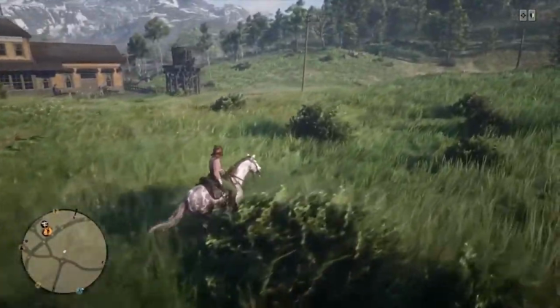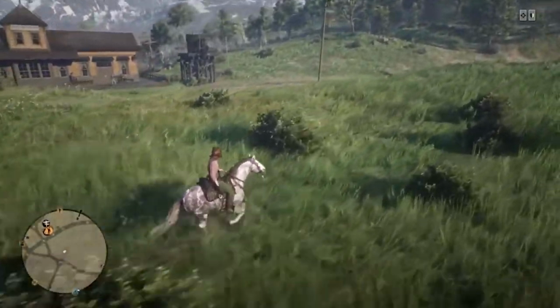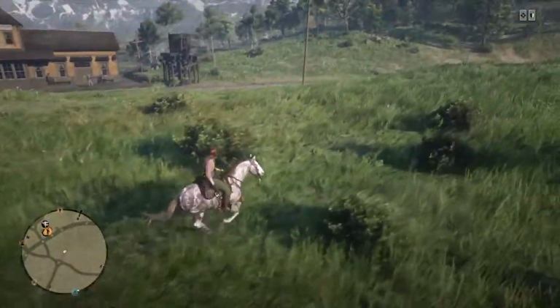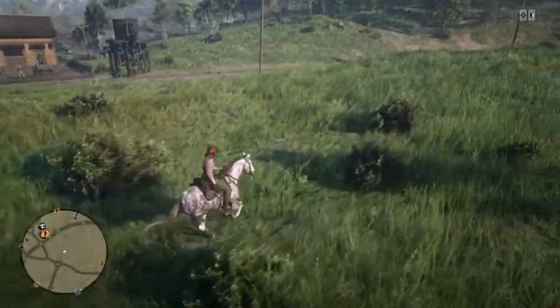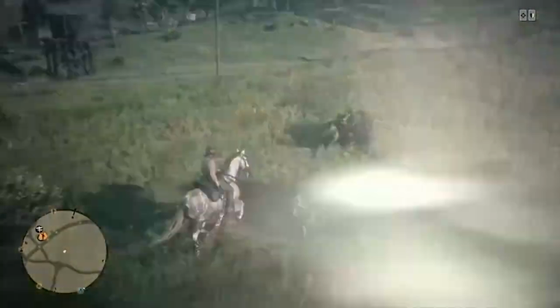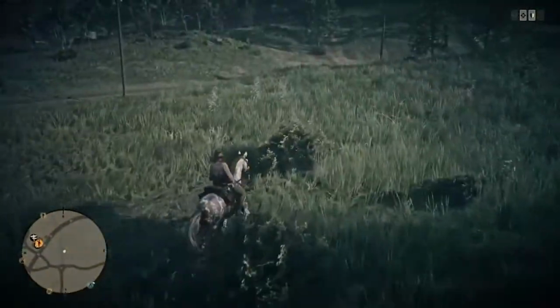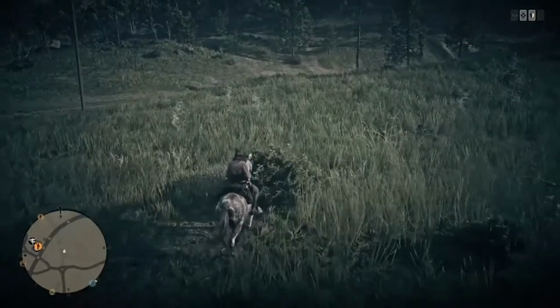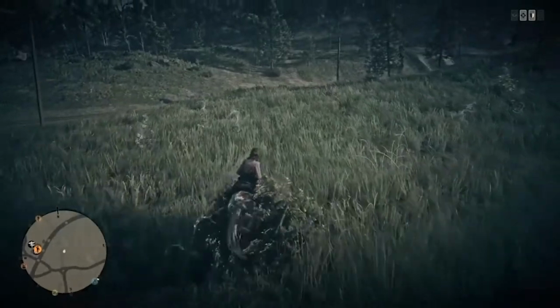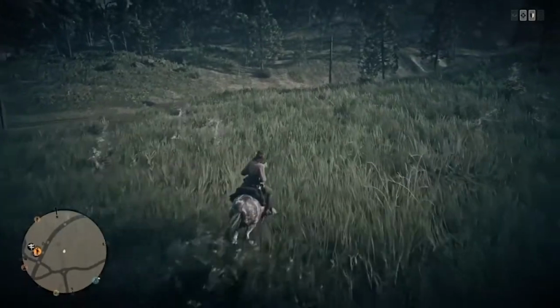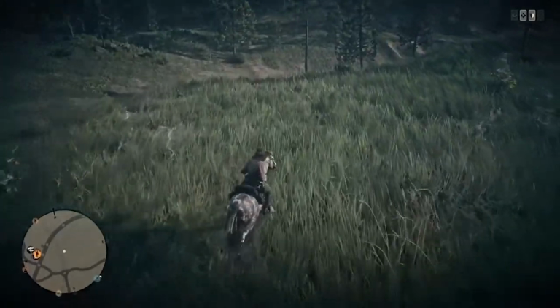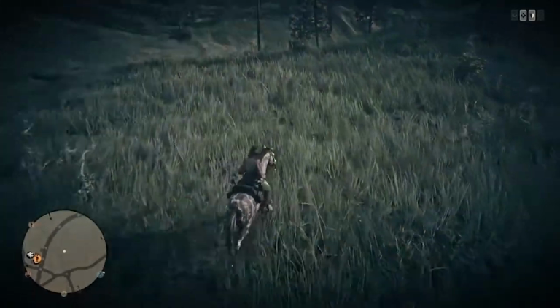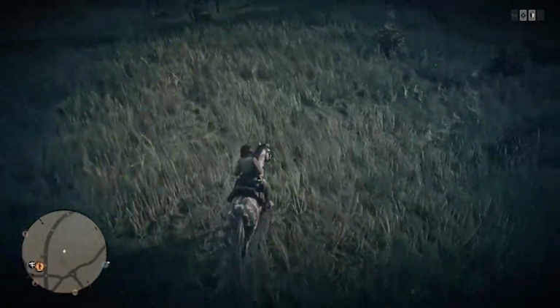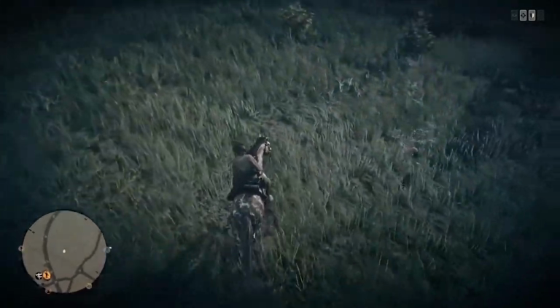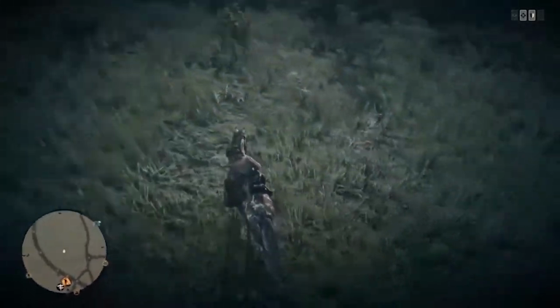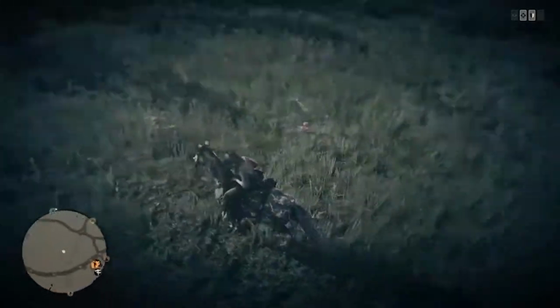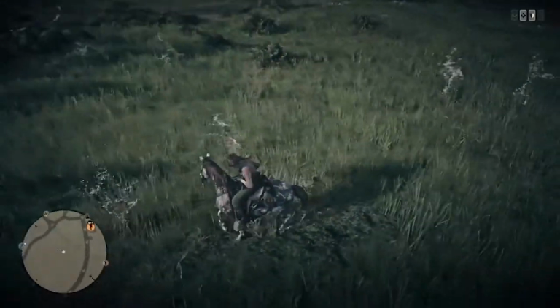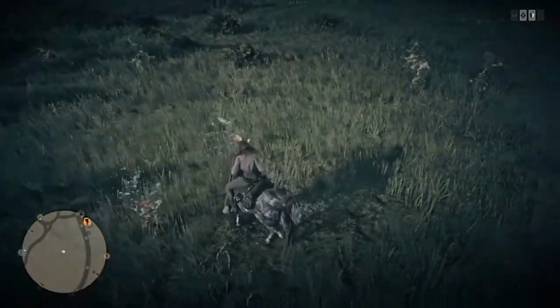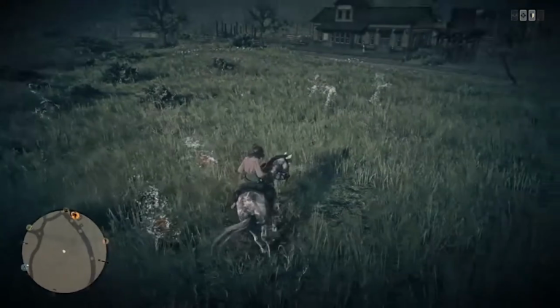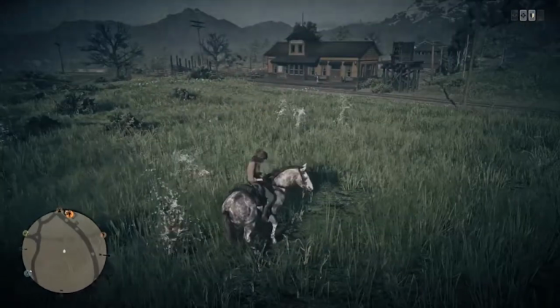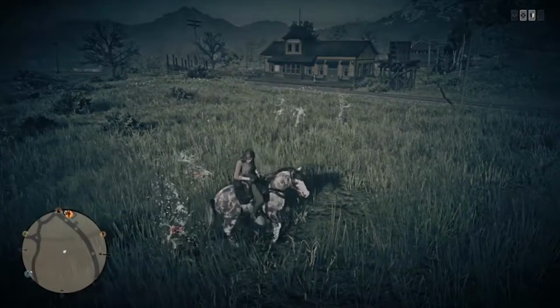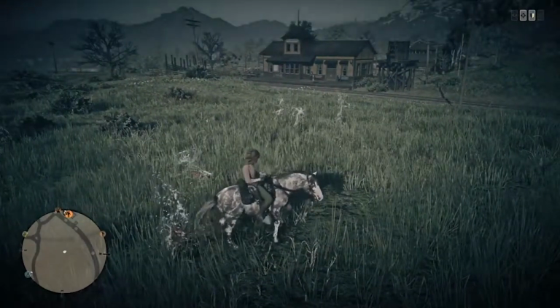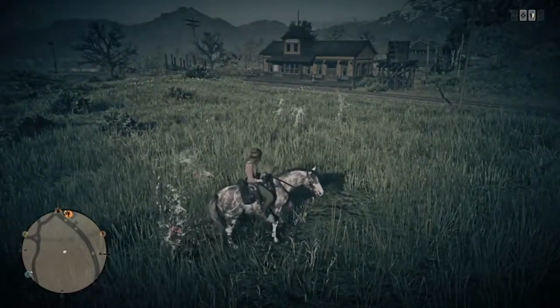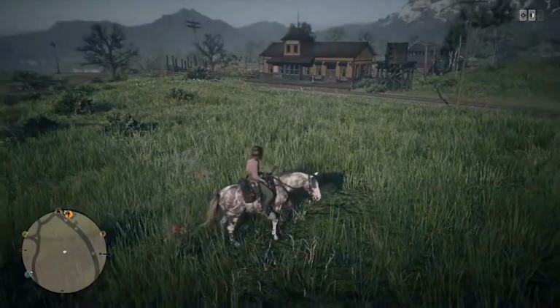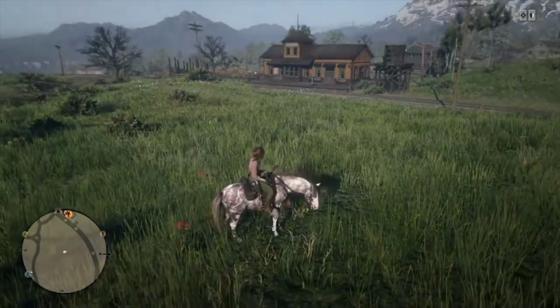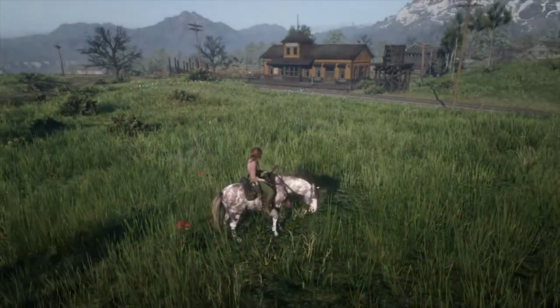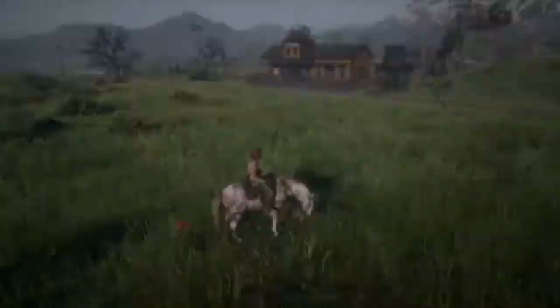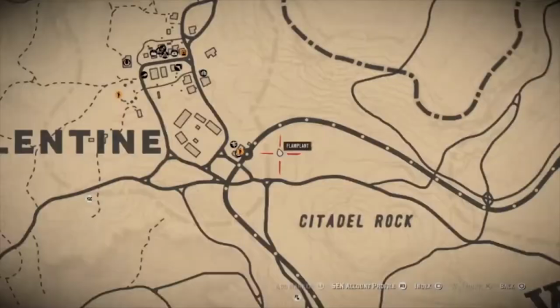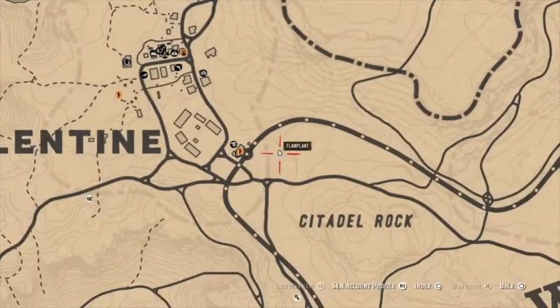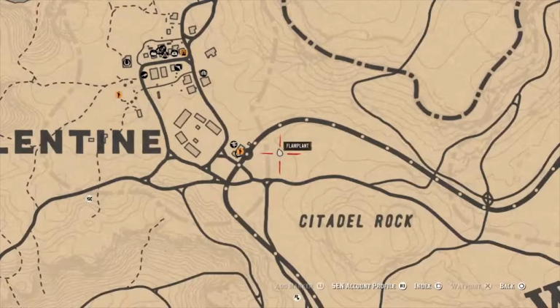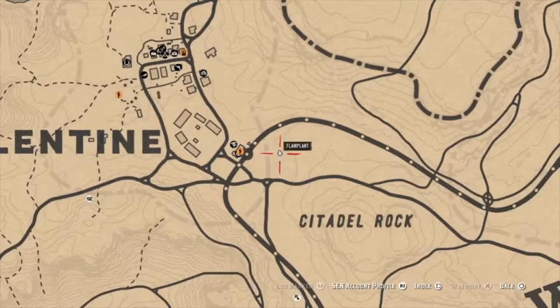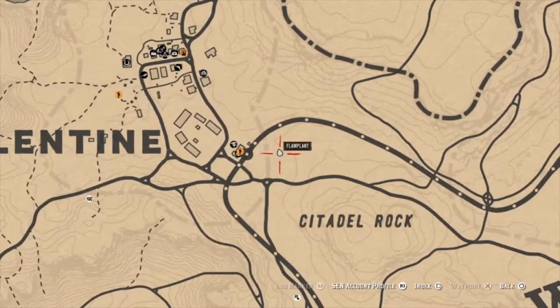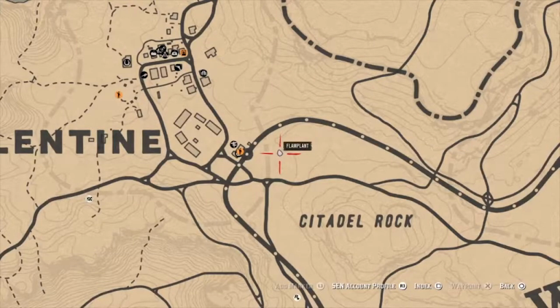Our first location is going to be just outside of Valentine, in the expanse of grass between the railroad track and the road to the south. This spot is due east of the Valentine post office, which you can easily use as a landmark.